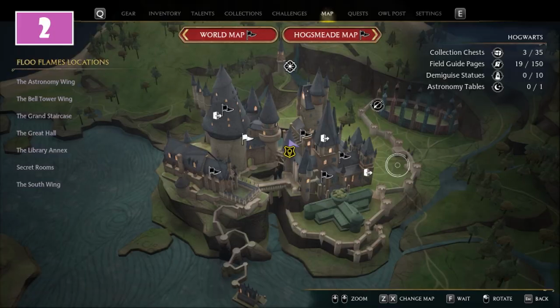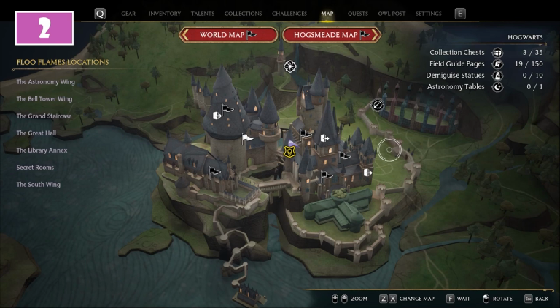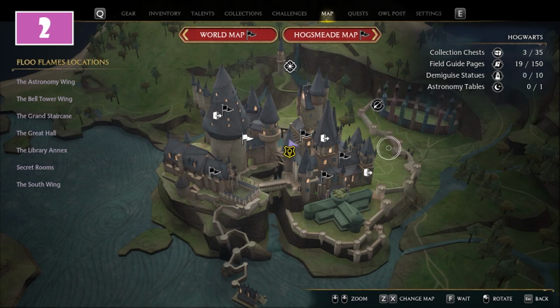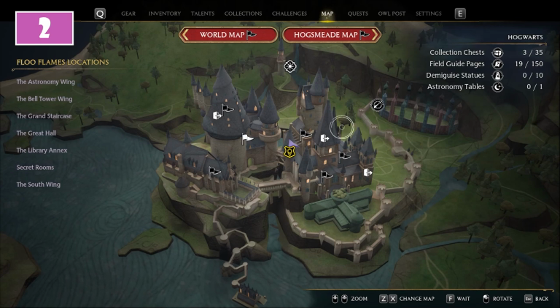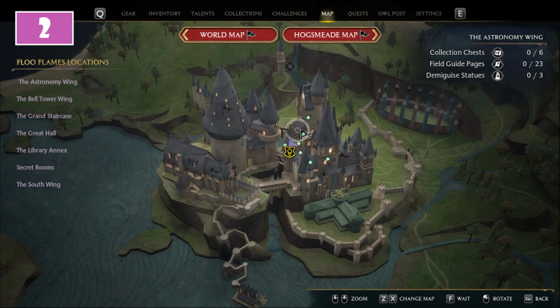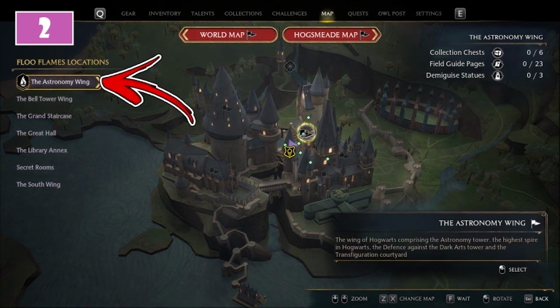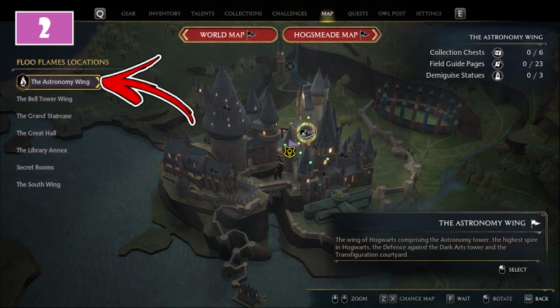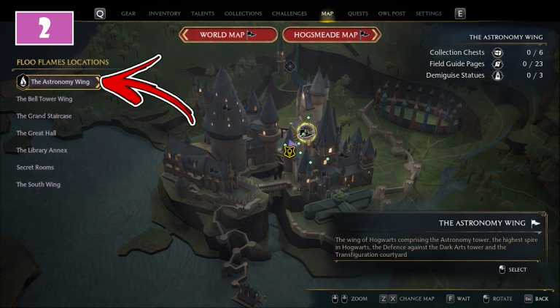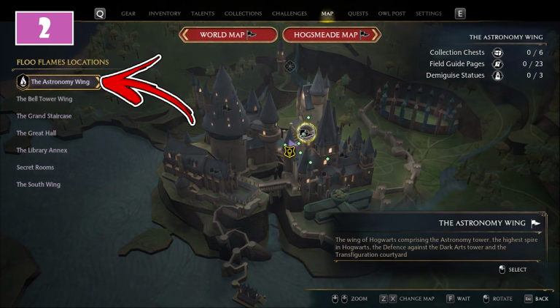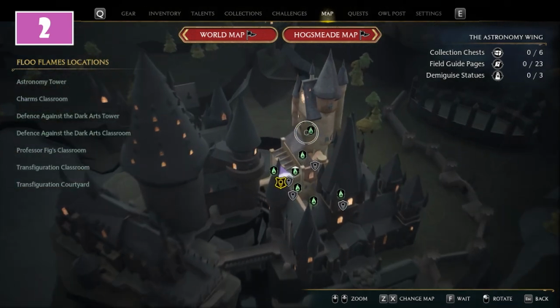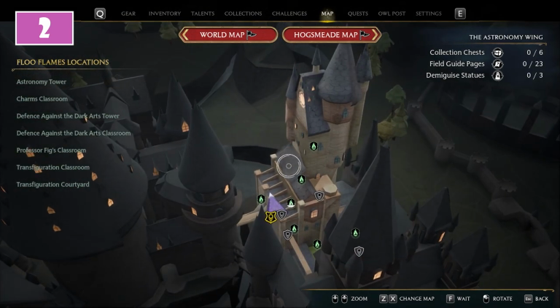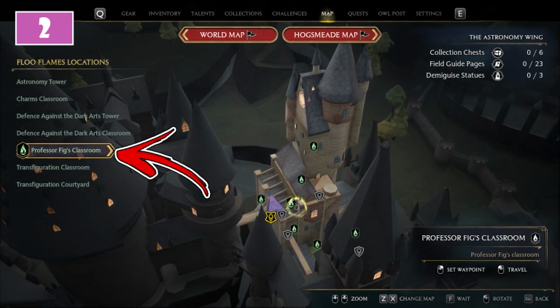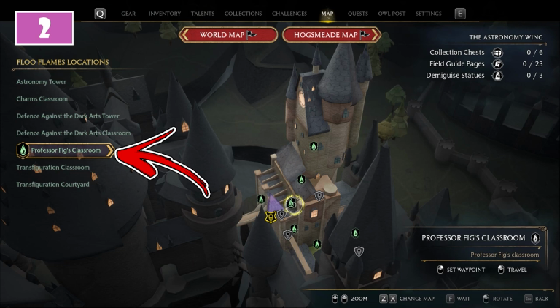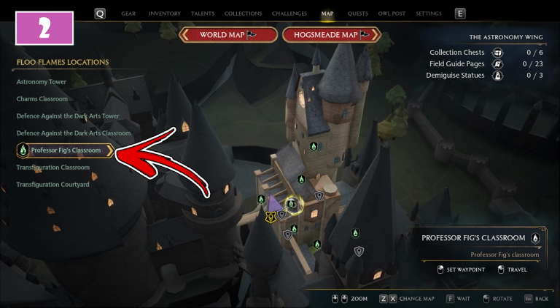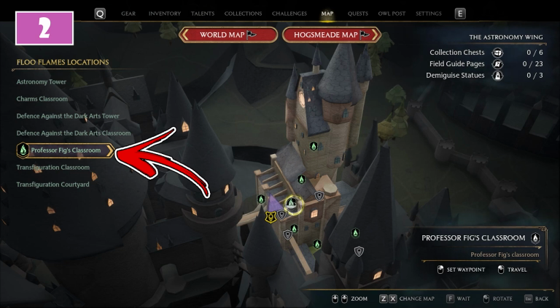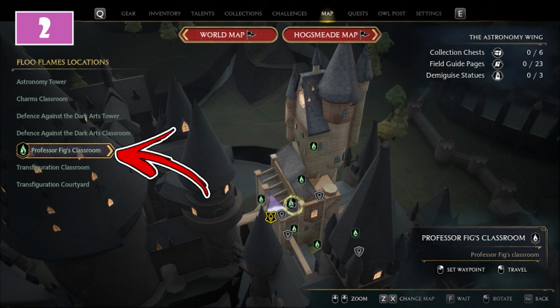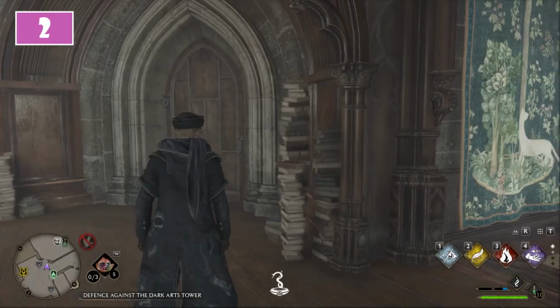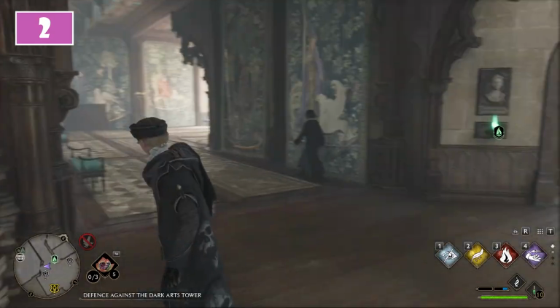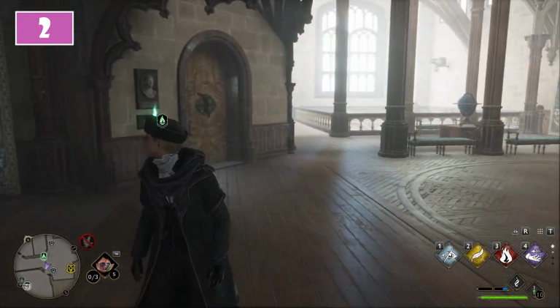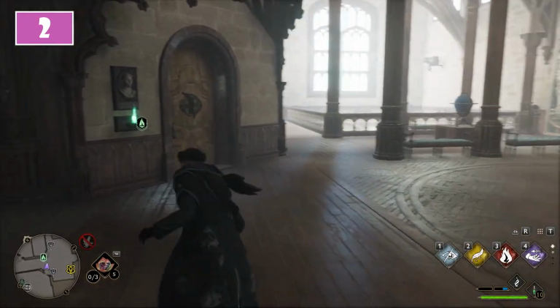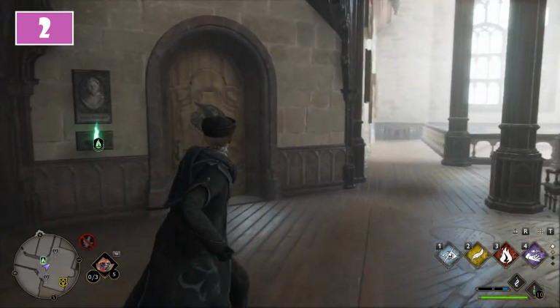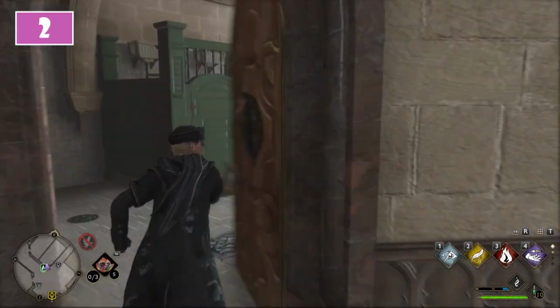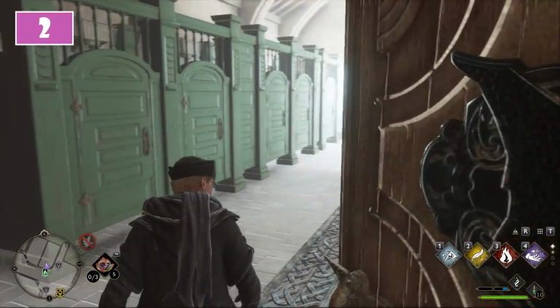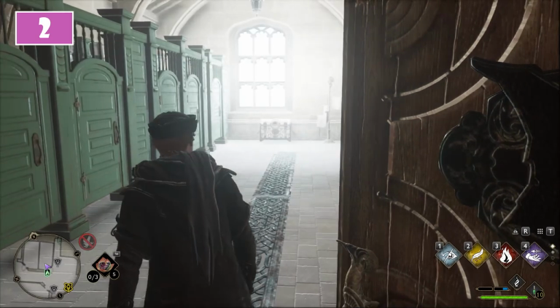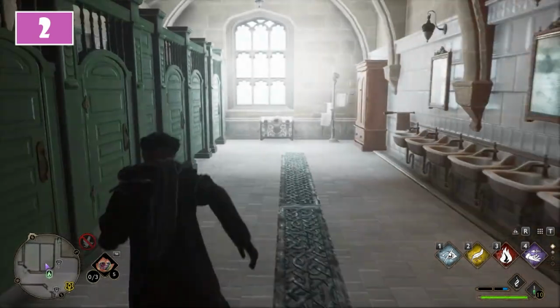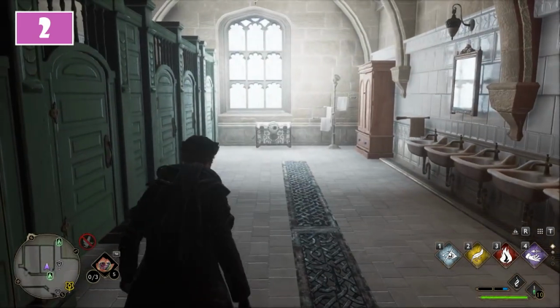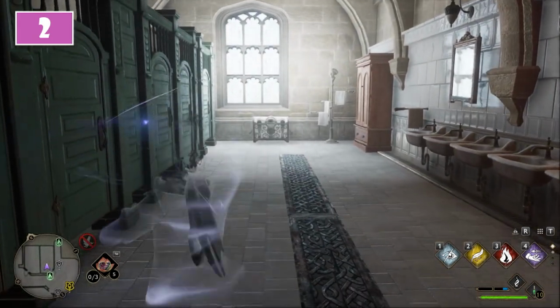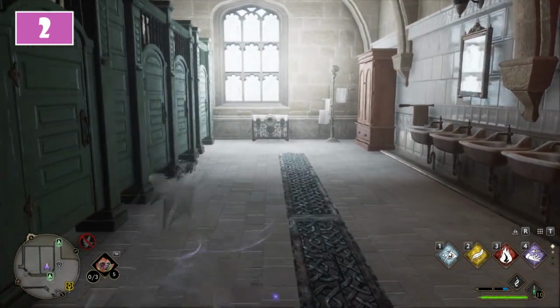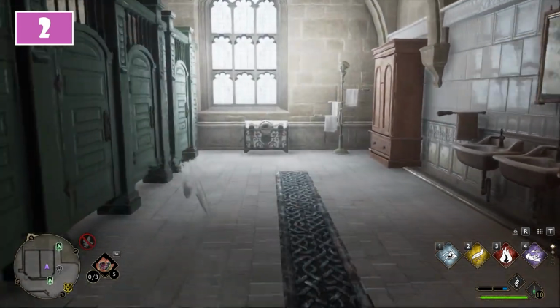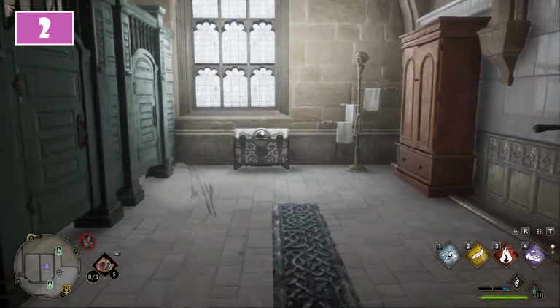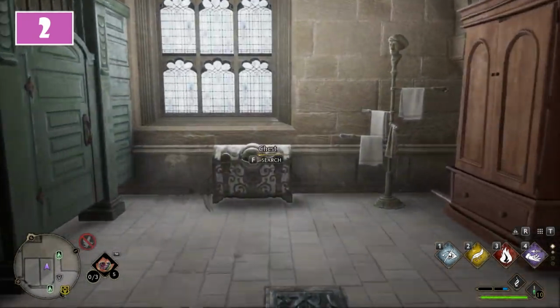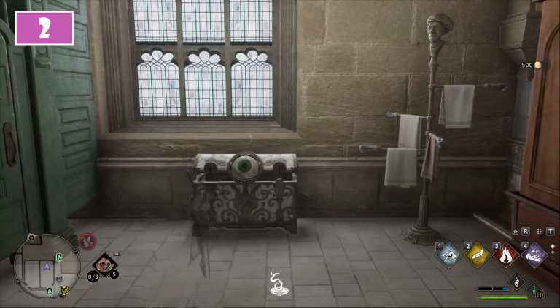For the second chest, focus on the Astronomy Wing. Teleport to Professor Fig's classroom. From here turn around and pass through the yellow door. At the end of this room in front of the window you will find the second chest.